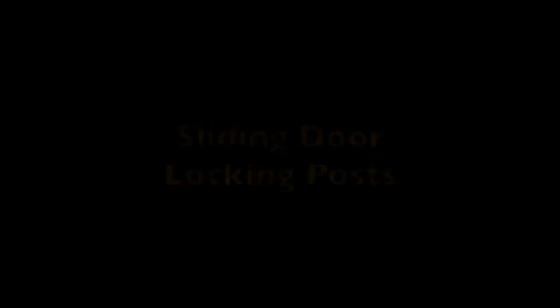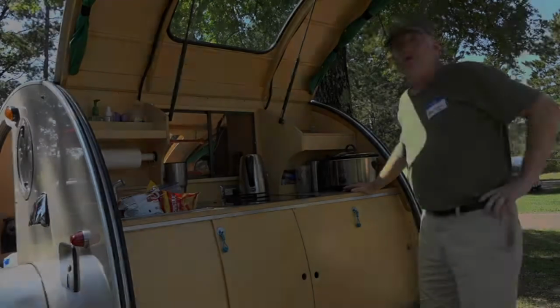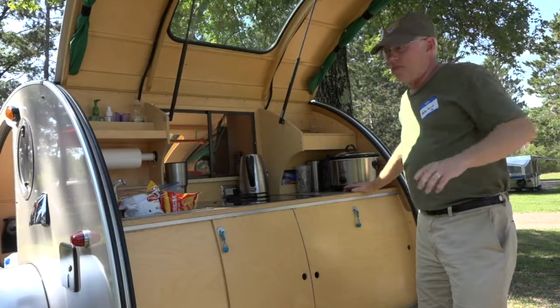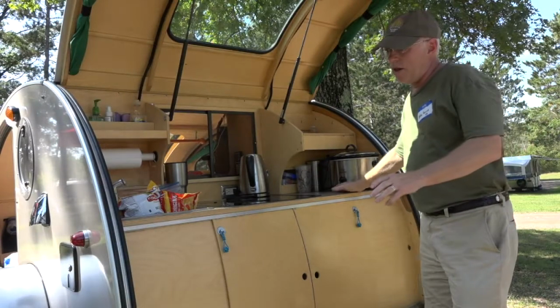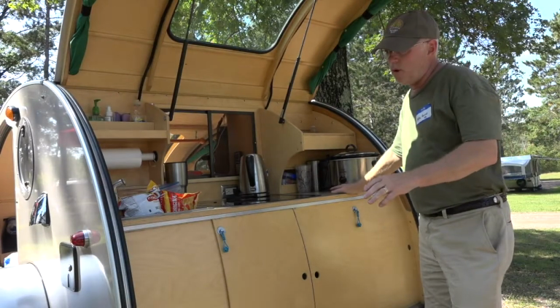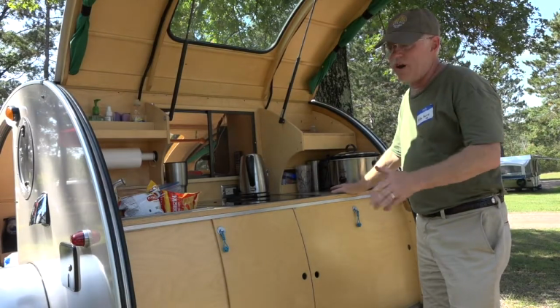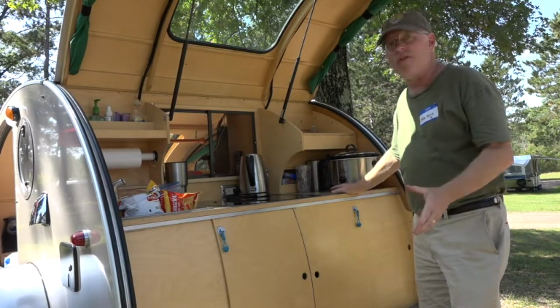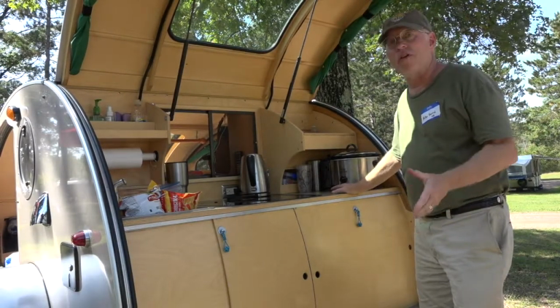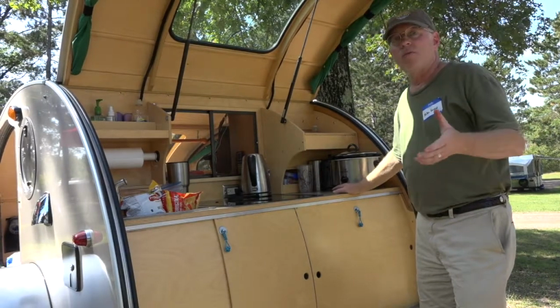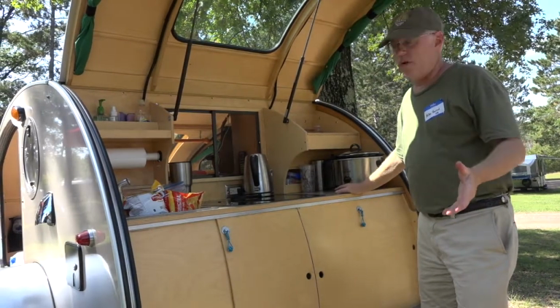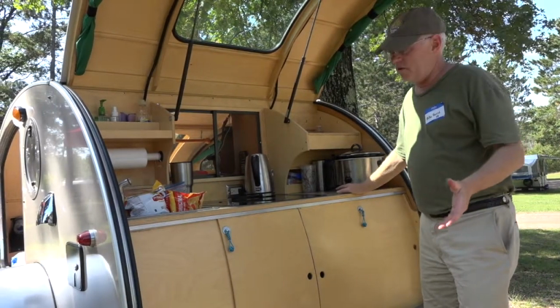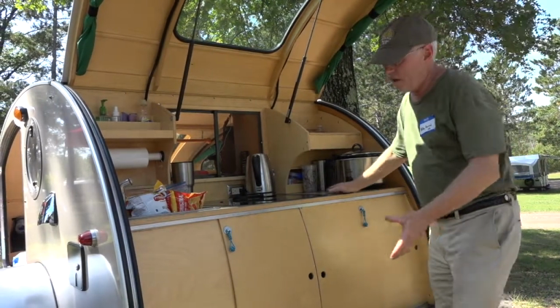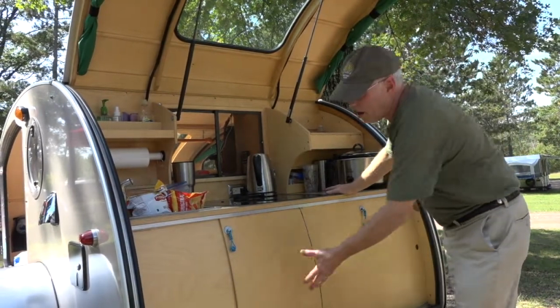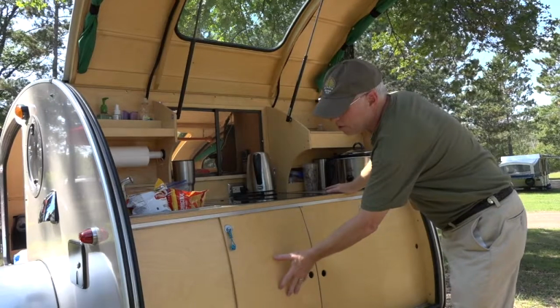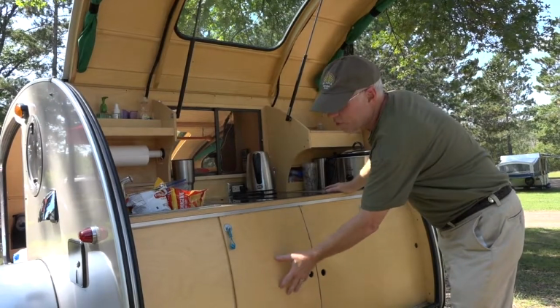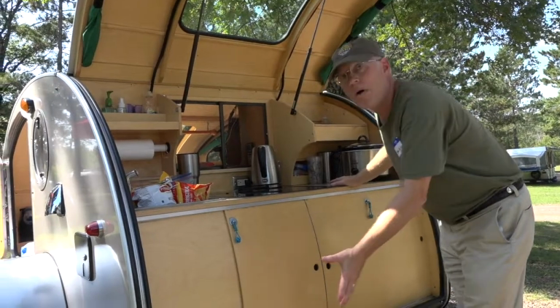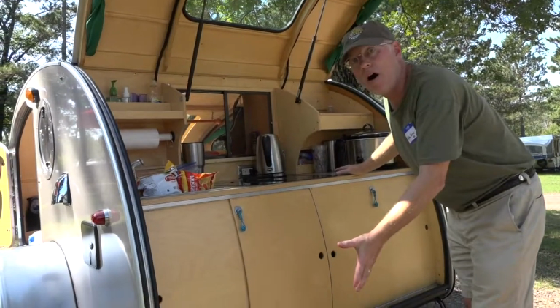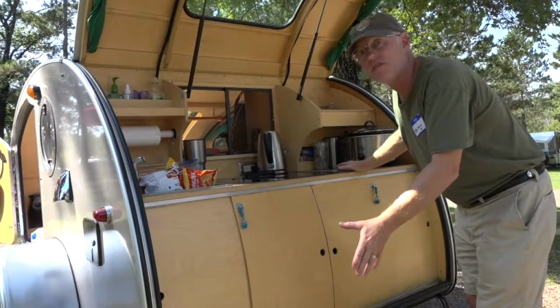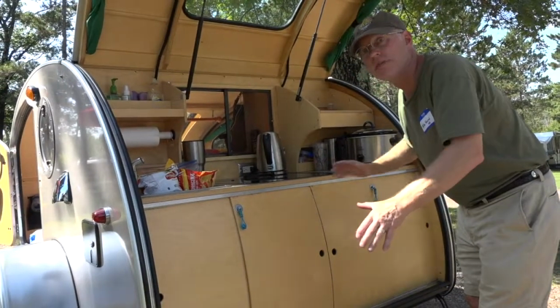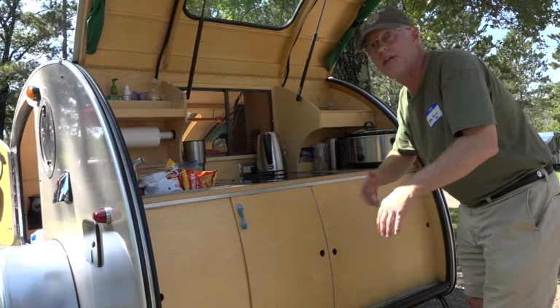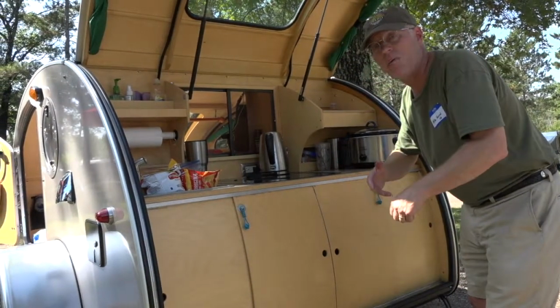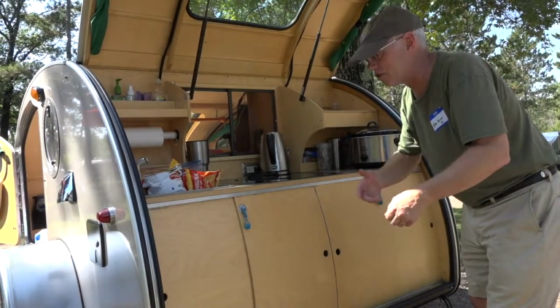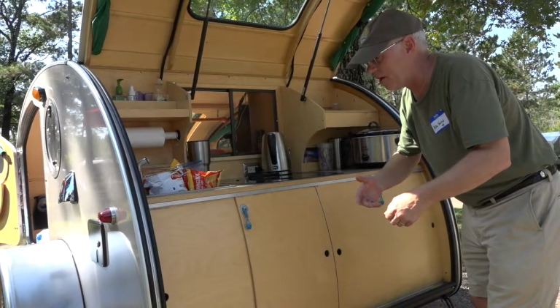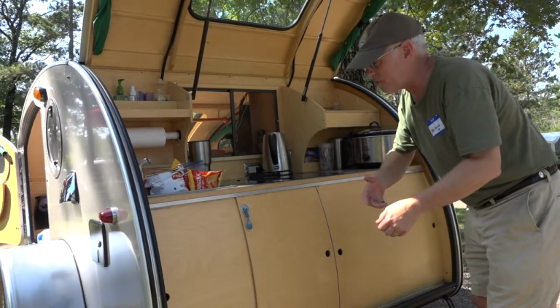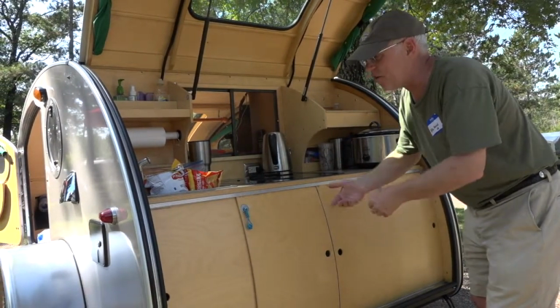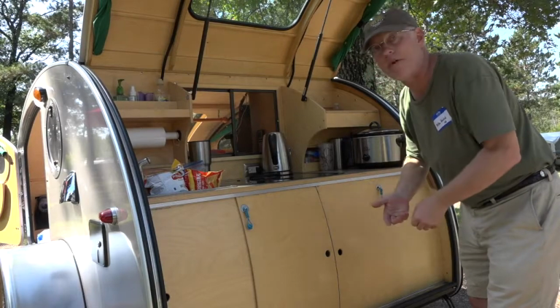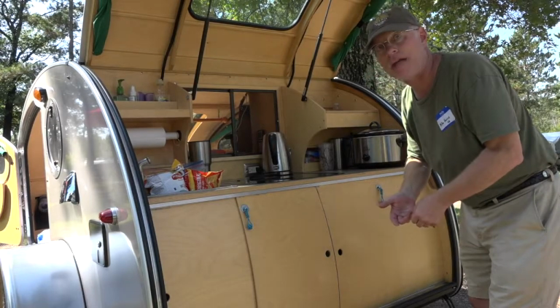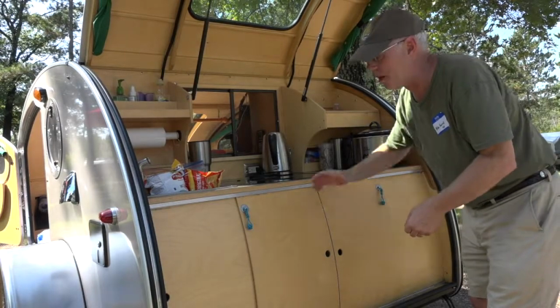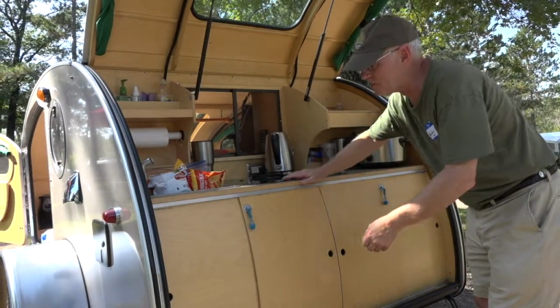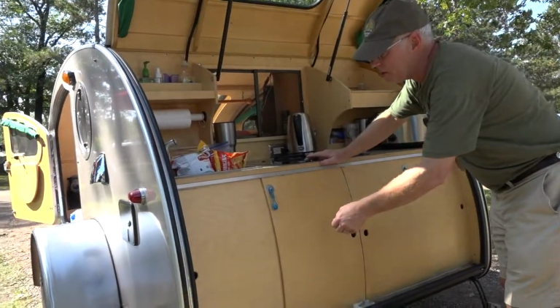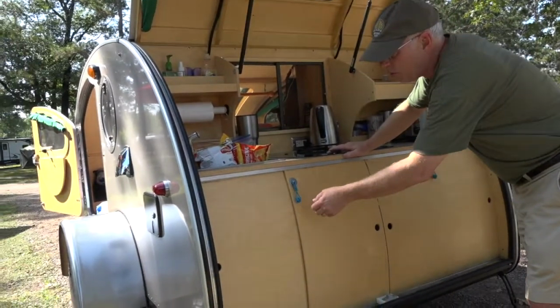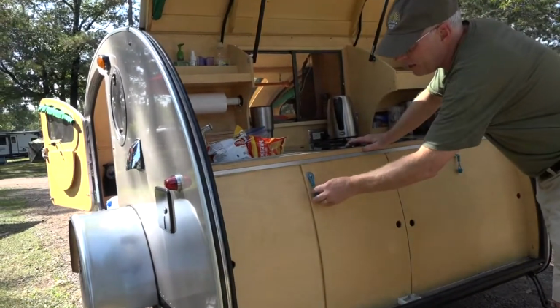I was having a problem when we traveled over rough roads. Our doors would pop off and sometimes they would get whopper-jawed and it was hard to get them back in place. So what I did,